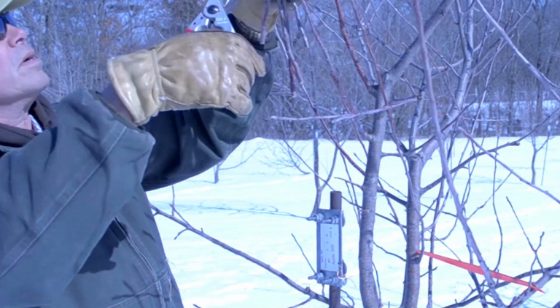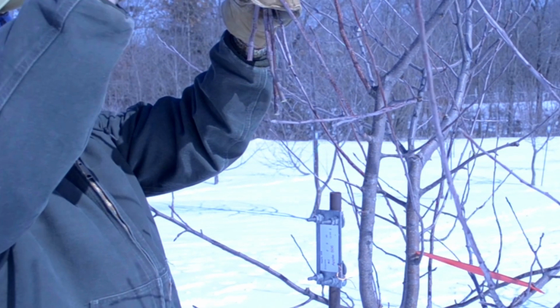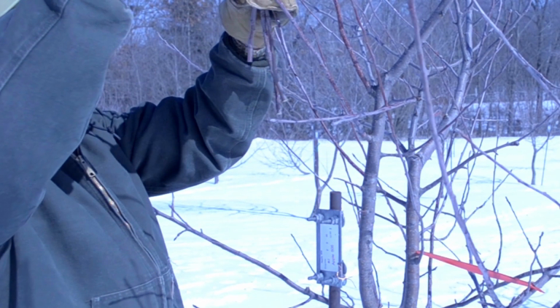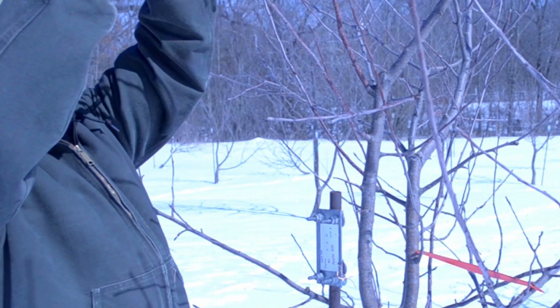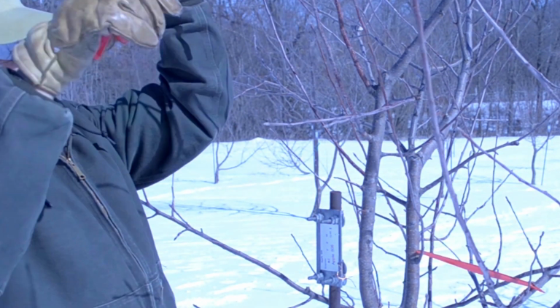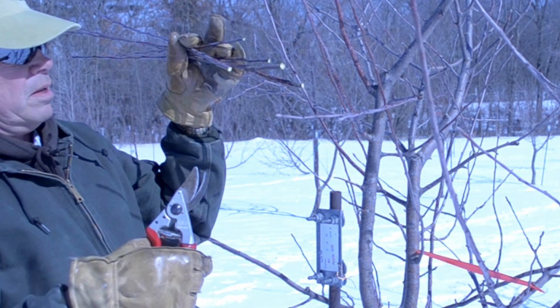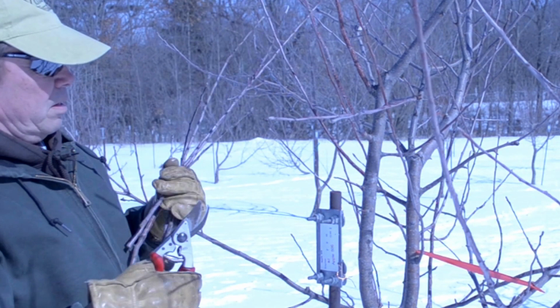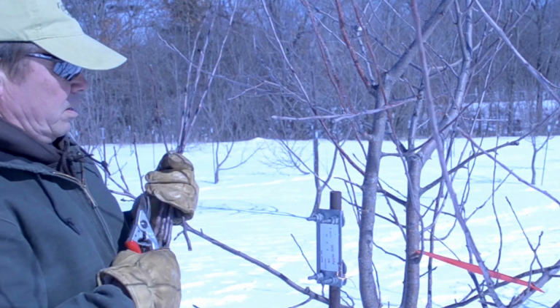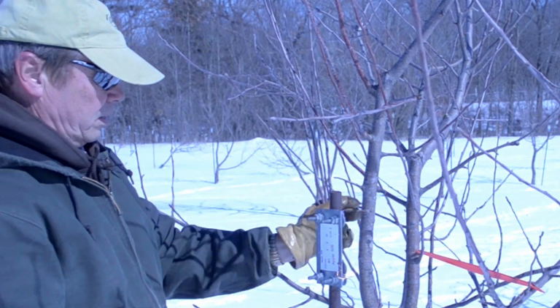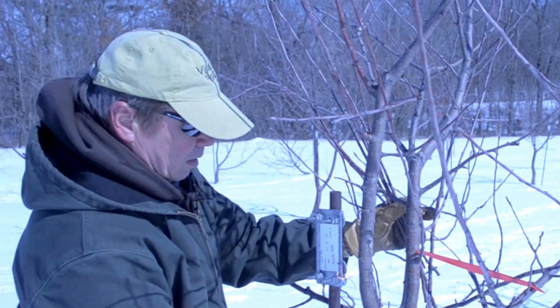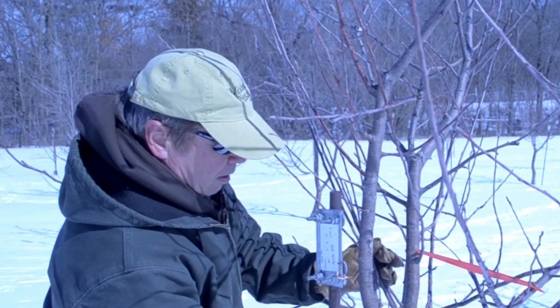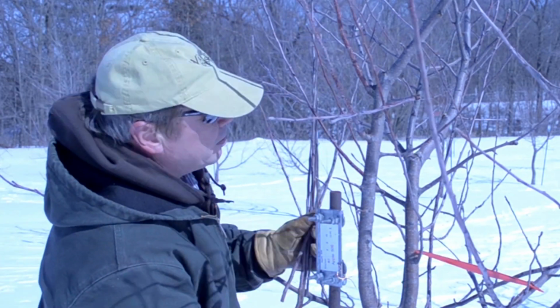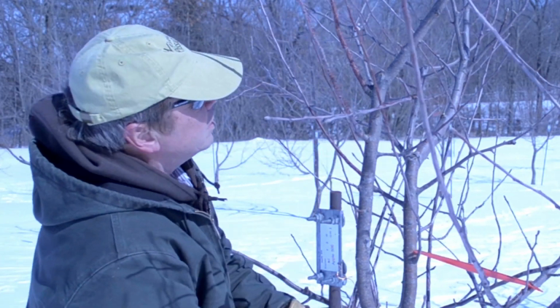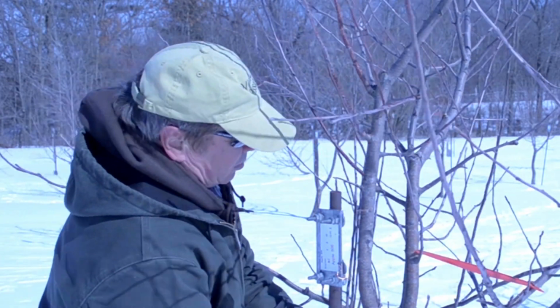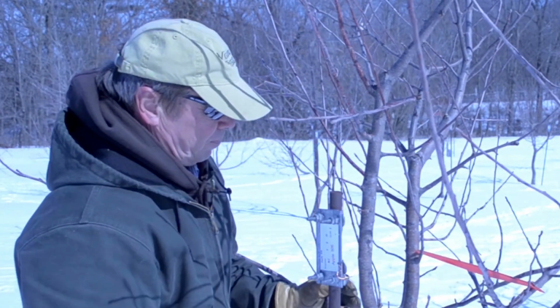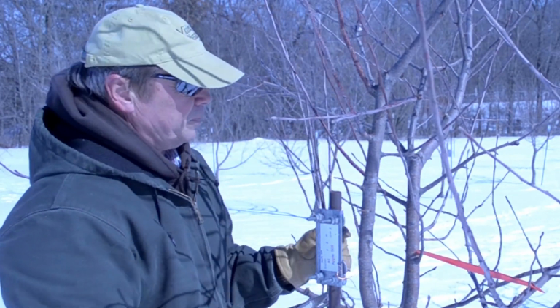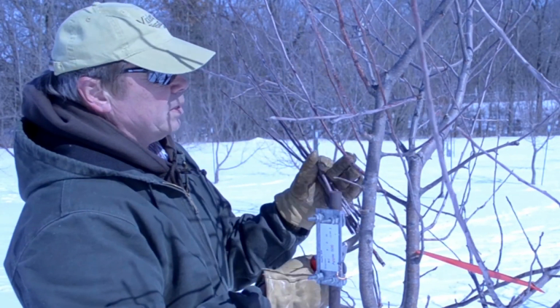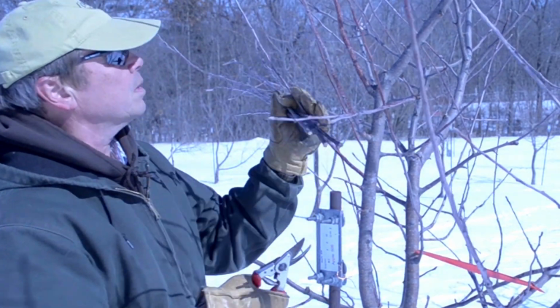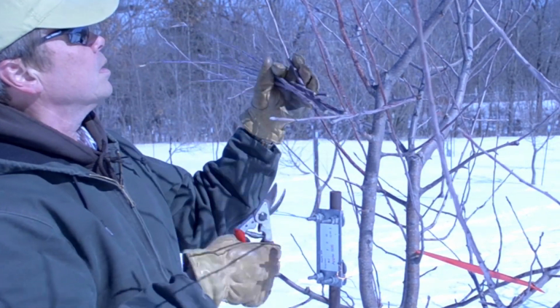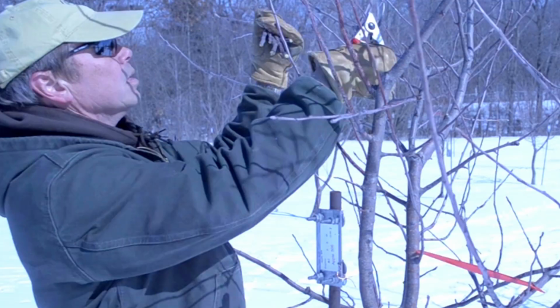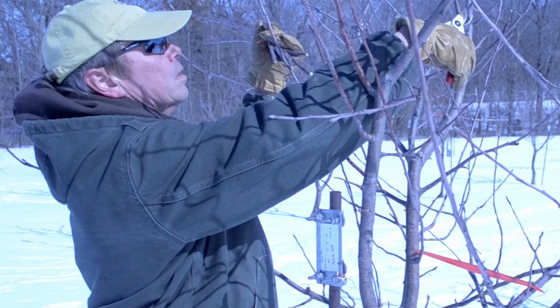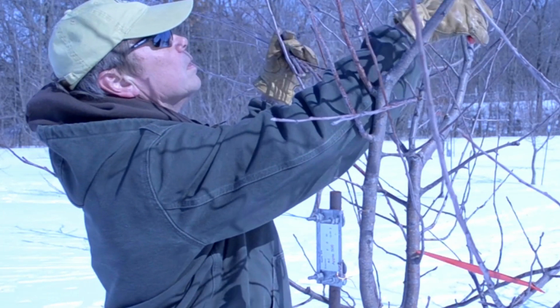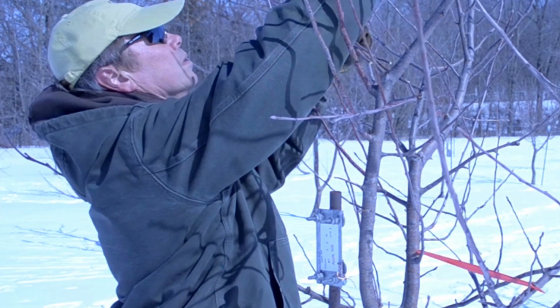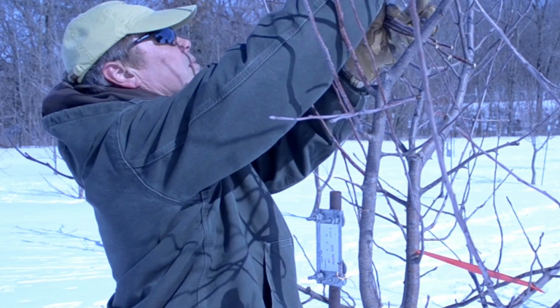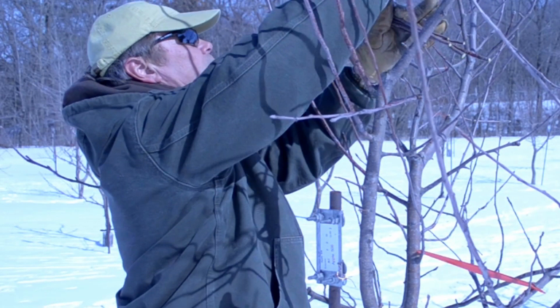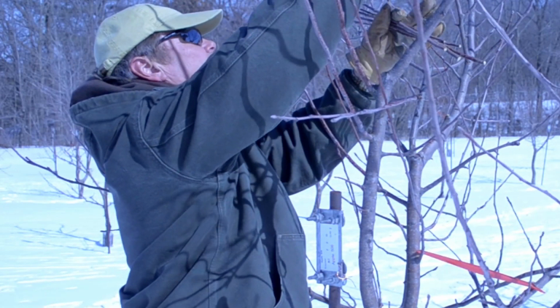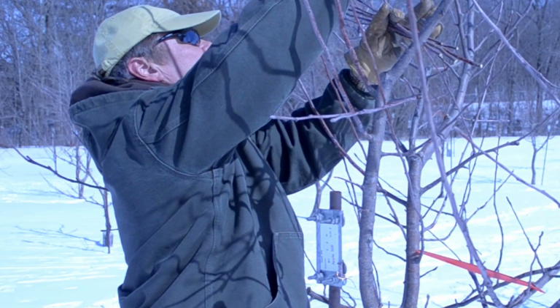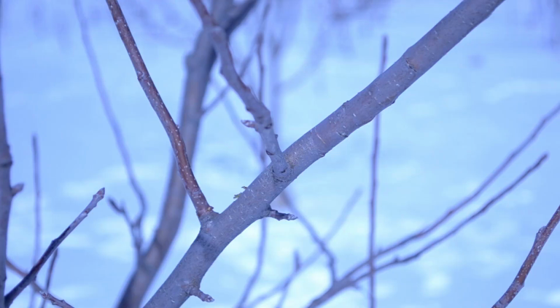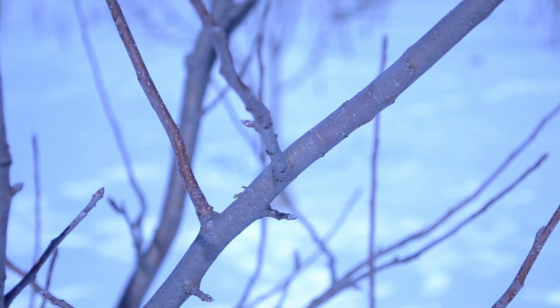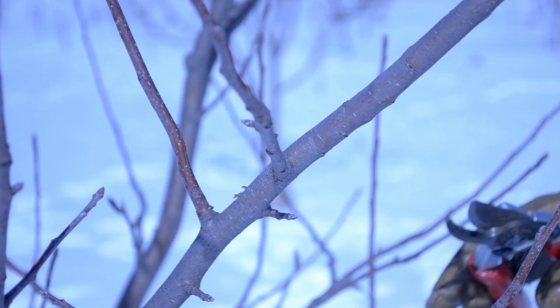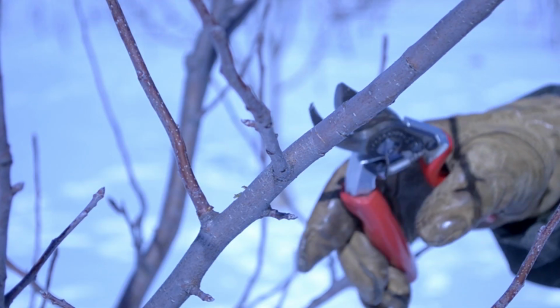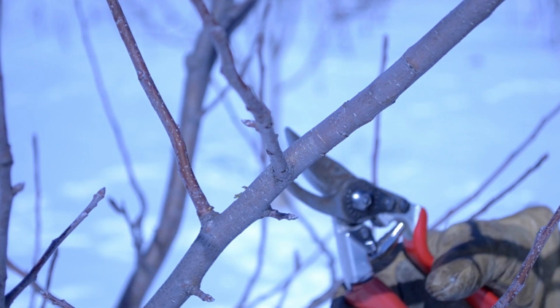Grafting allows us to create new trees that produce fruit that is identical to its parent. Bench grafting, or bare root grafting, takes place in late winter, and the process begins with collecting scion wood — collecting pieces of the tree you'd like to copy.